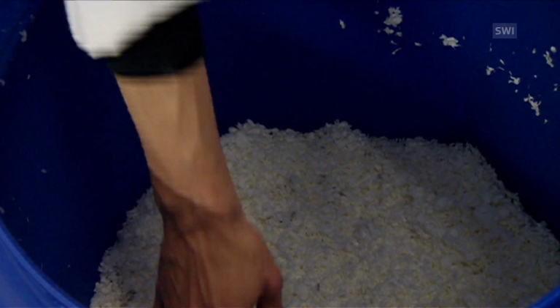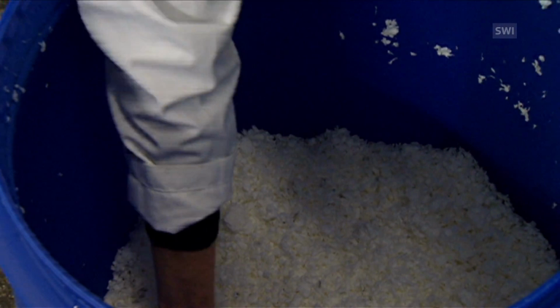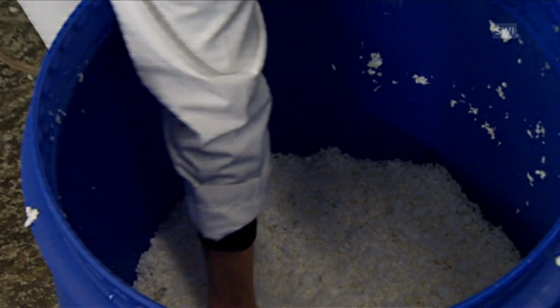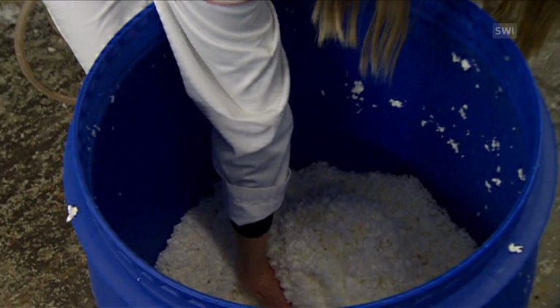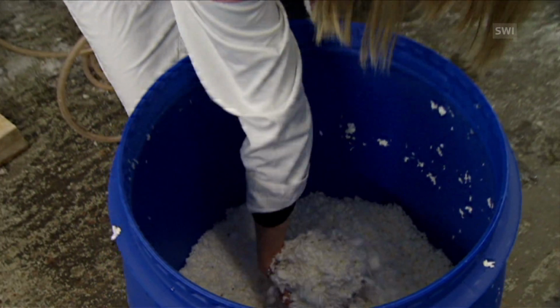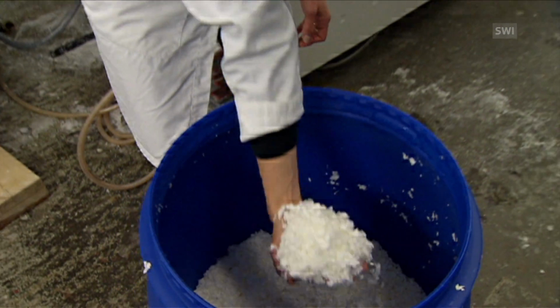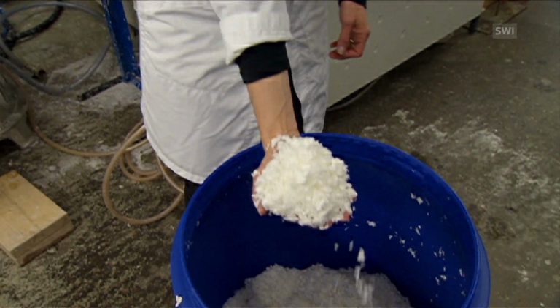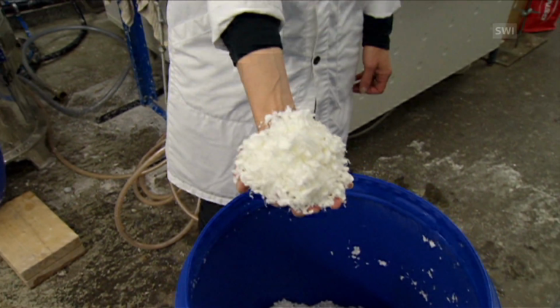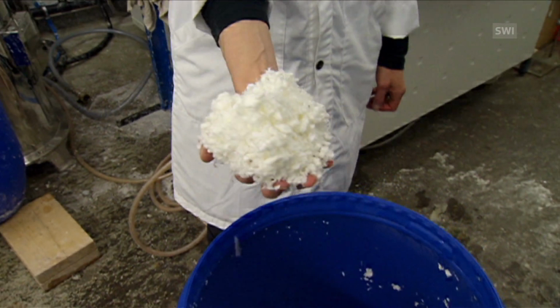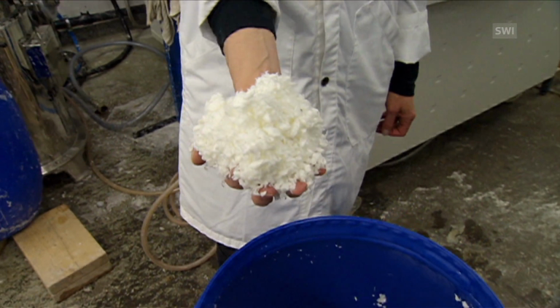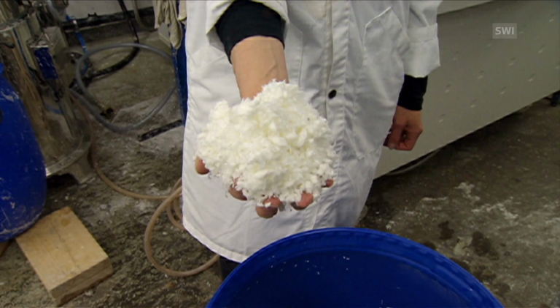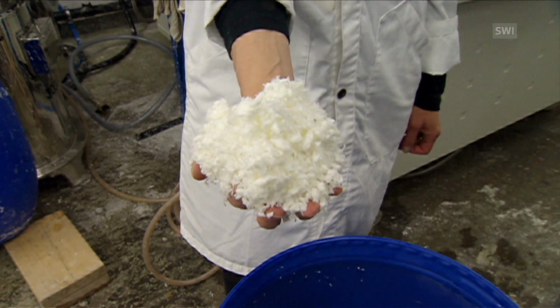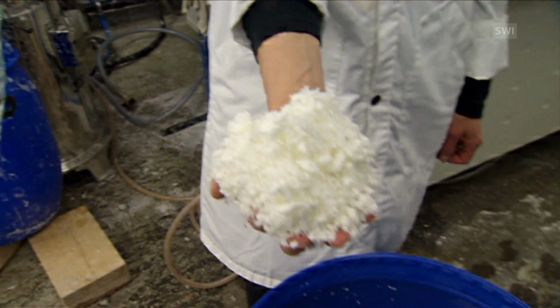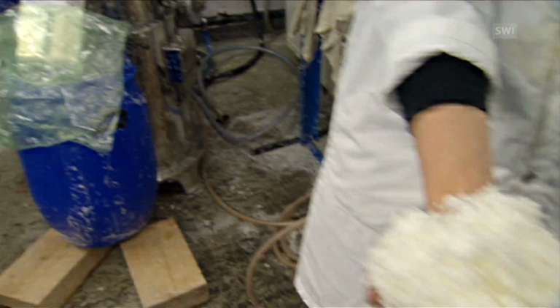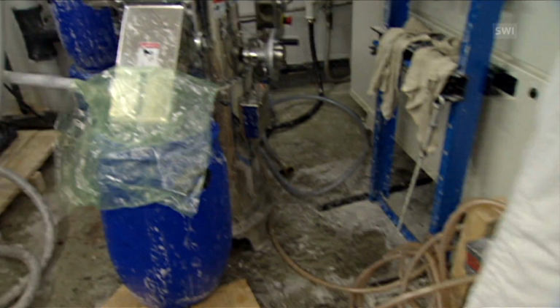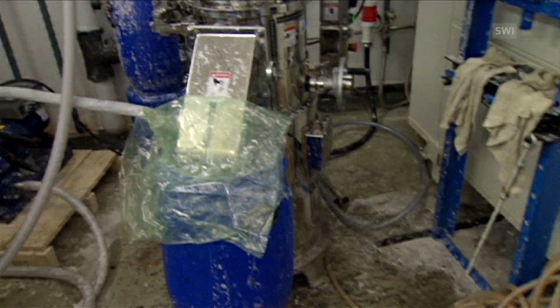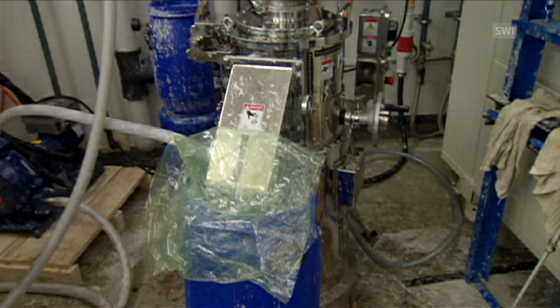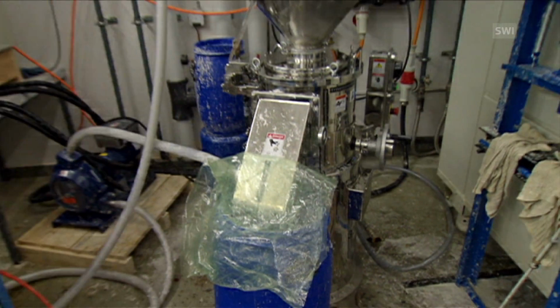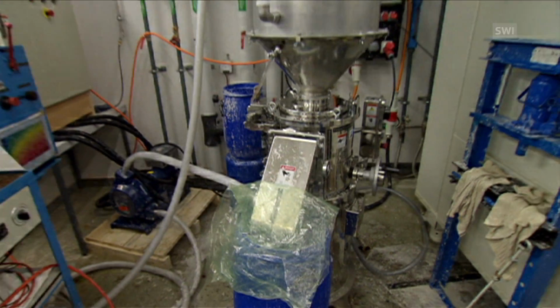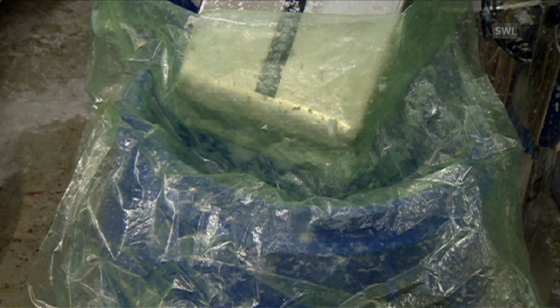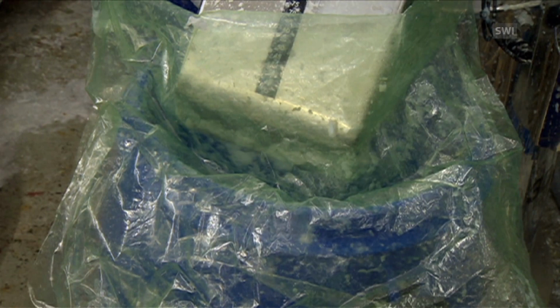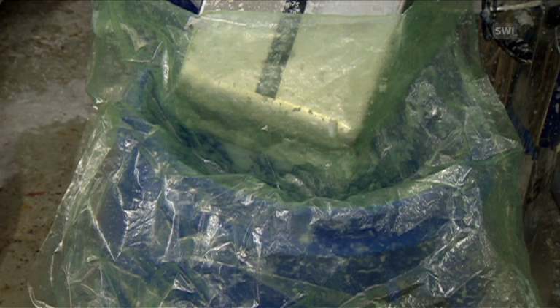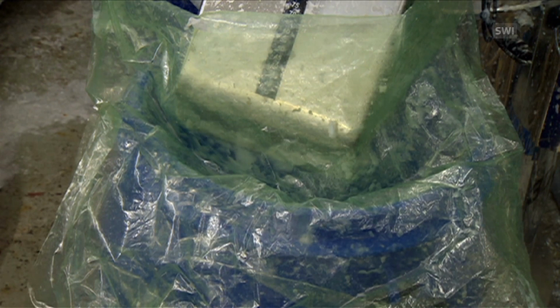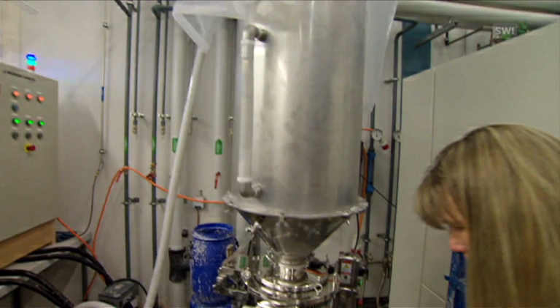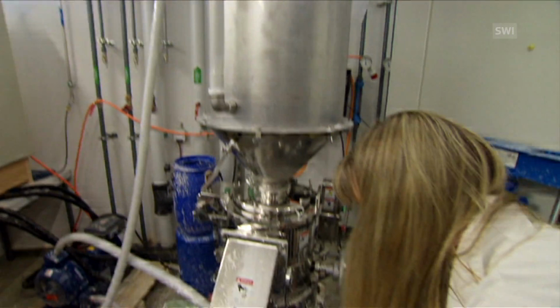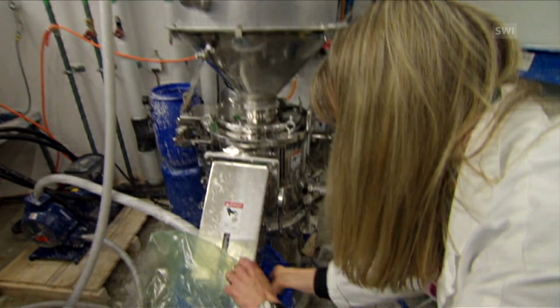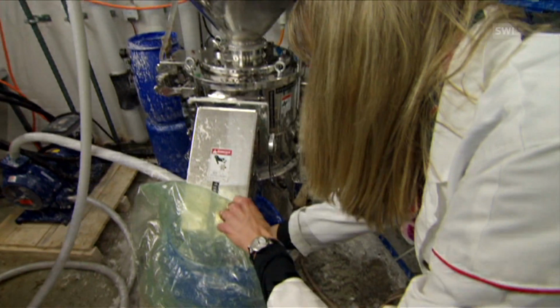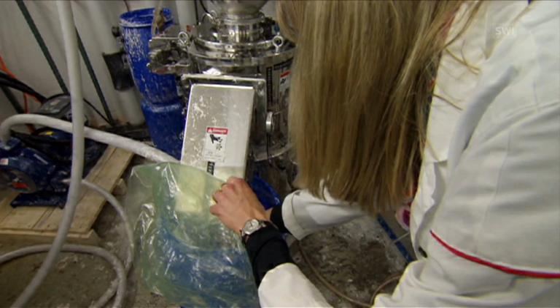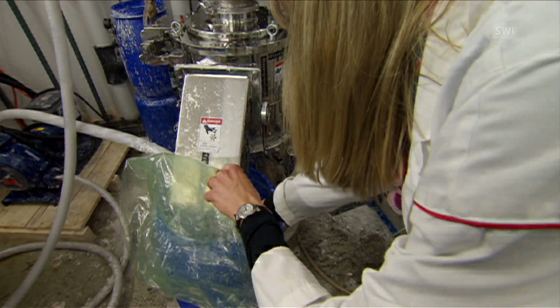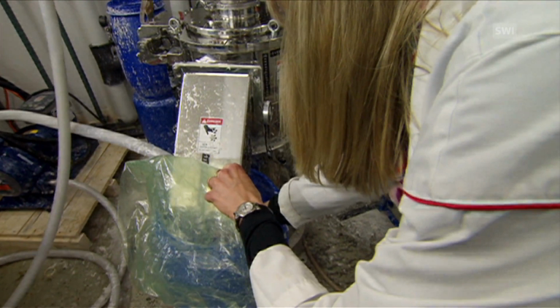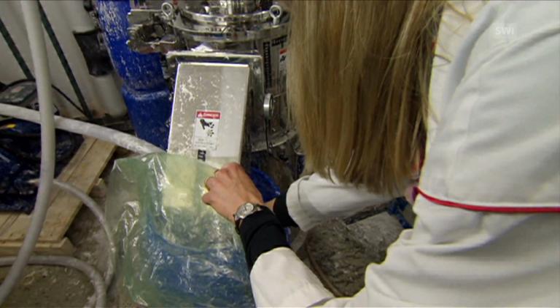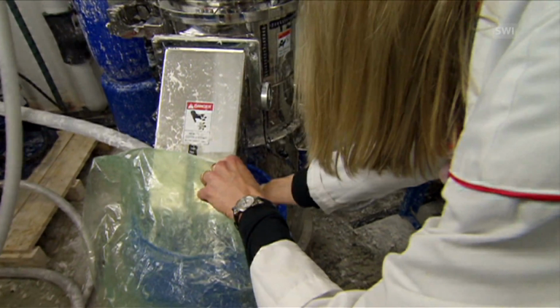The raw materials used to produce the sponges are cheap — they can be waste paper, straw, or agricultural waste. These are mixed with water and processed in a machine. The result is a gel-like liquid which, once dried, becomes a sponge.